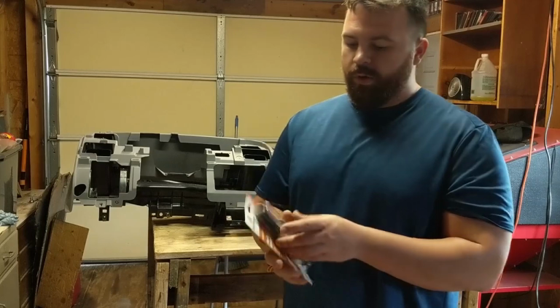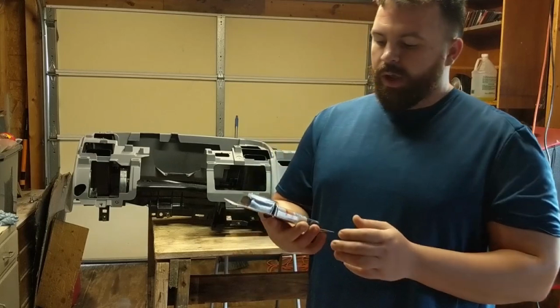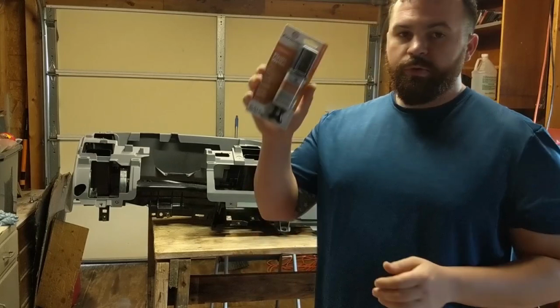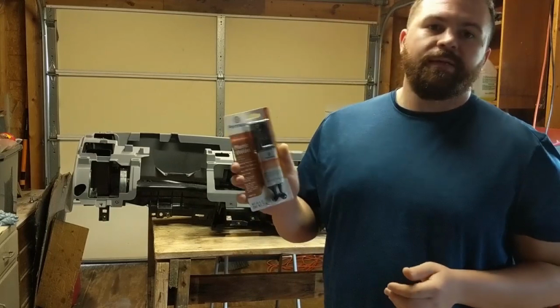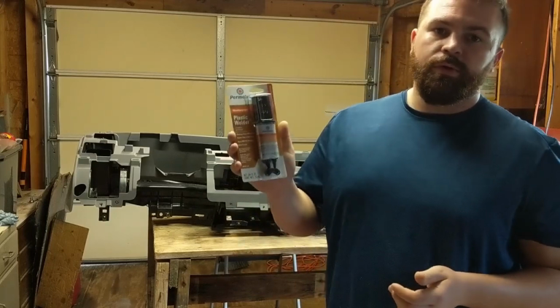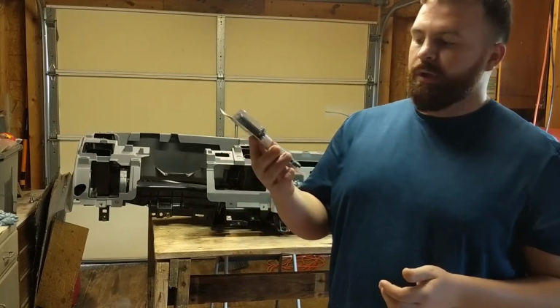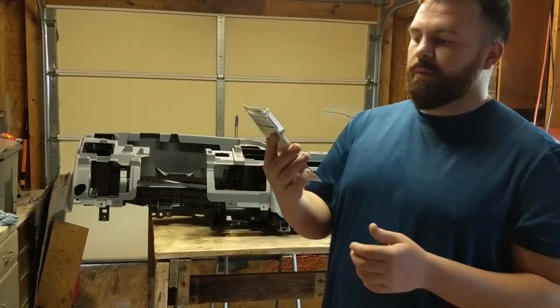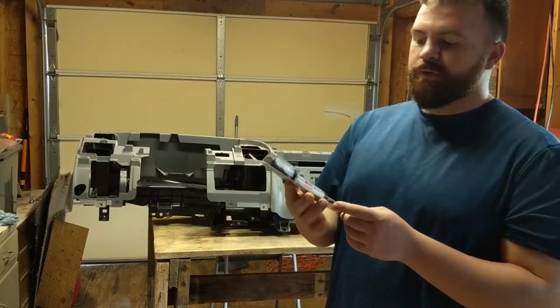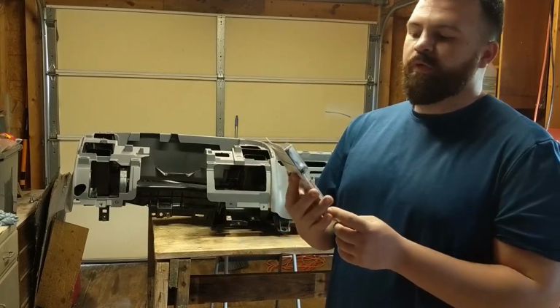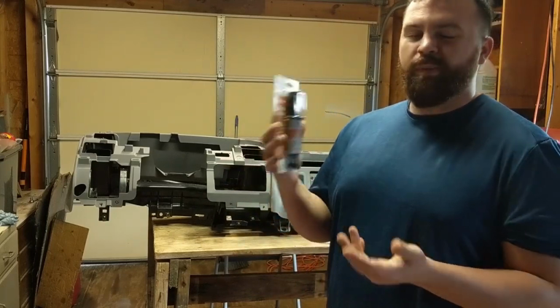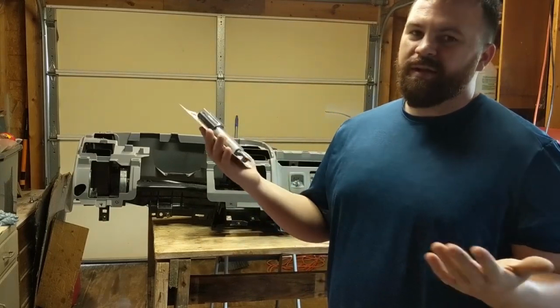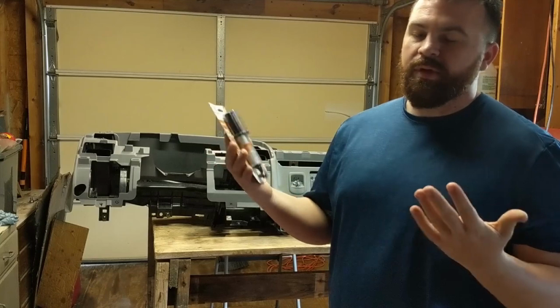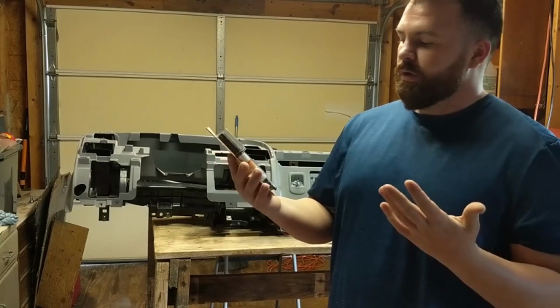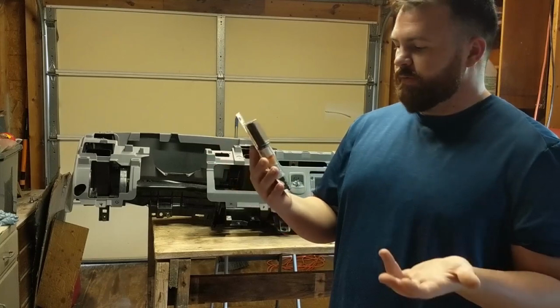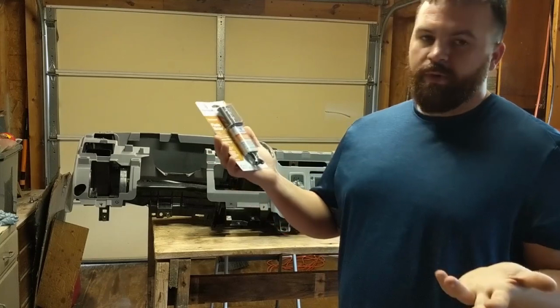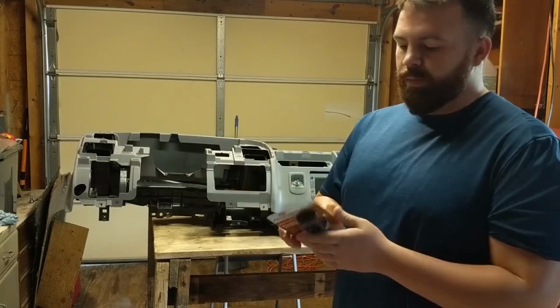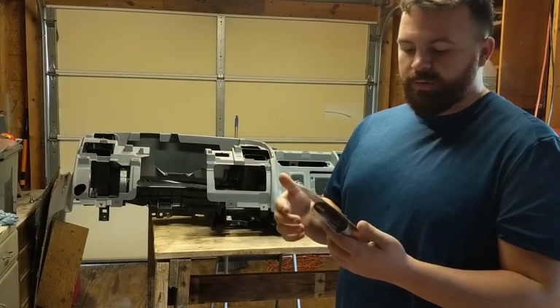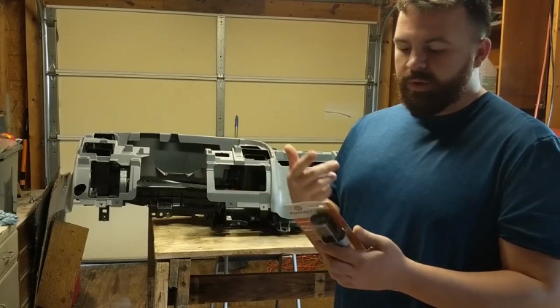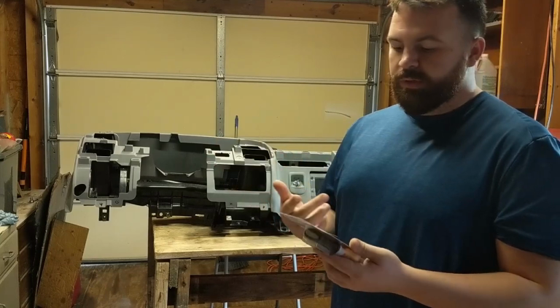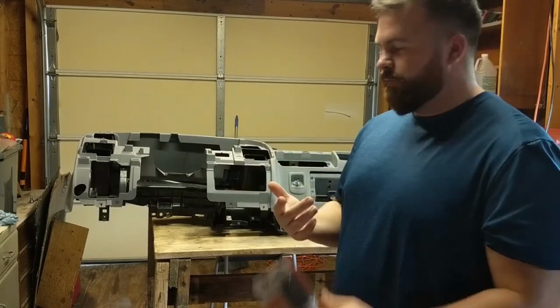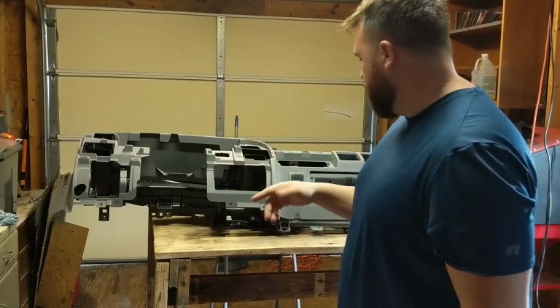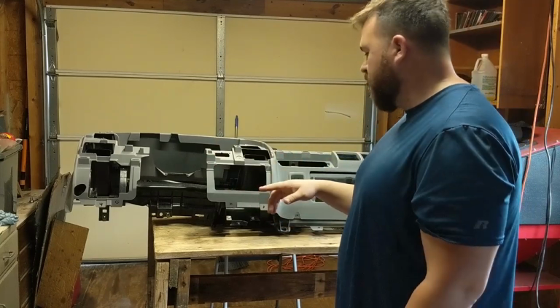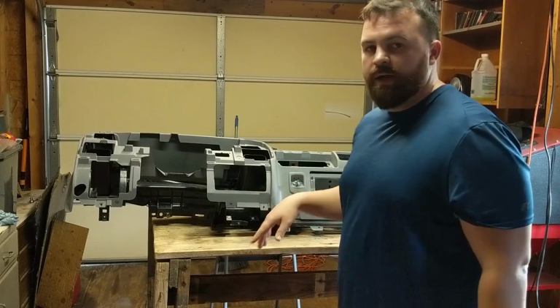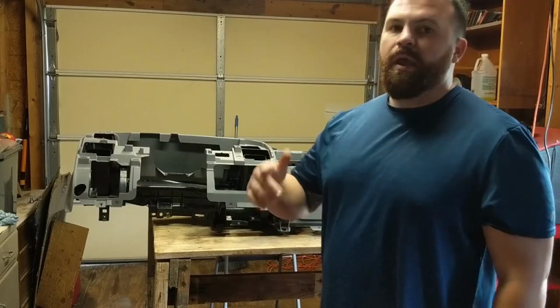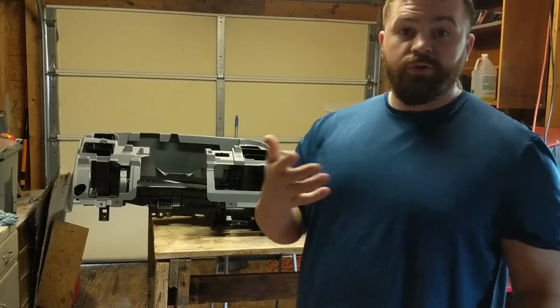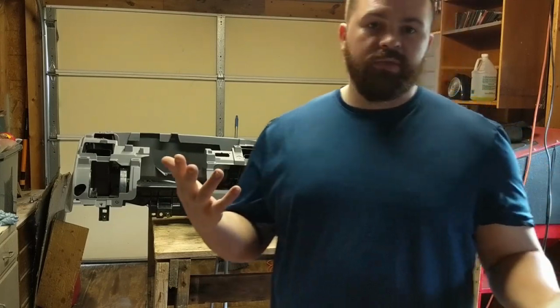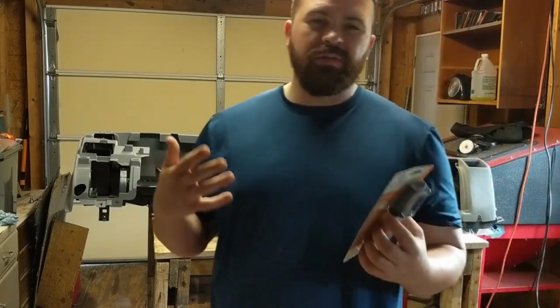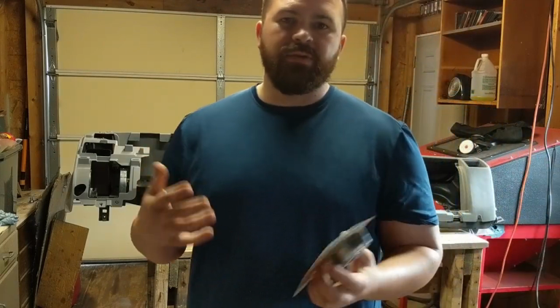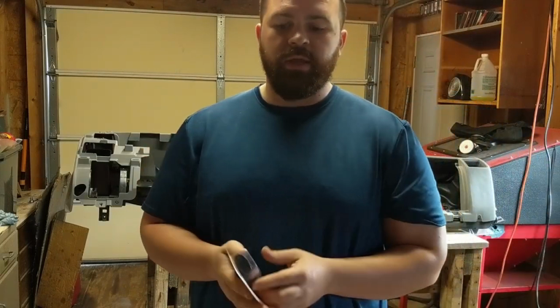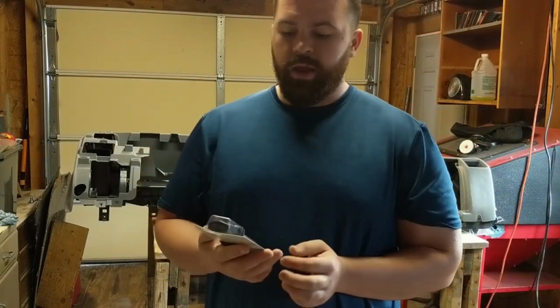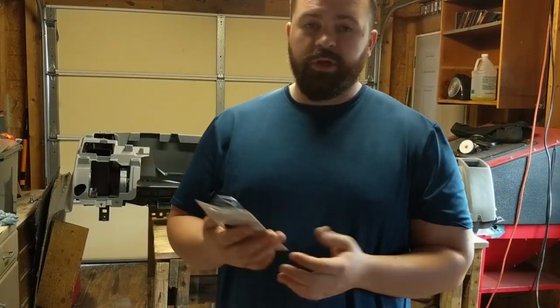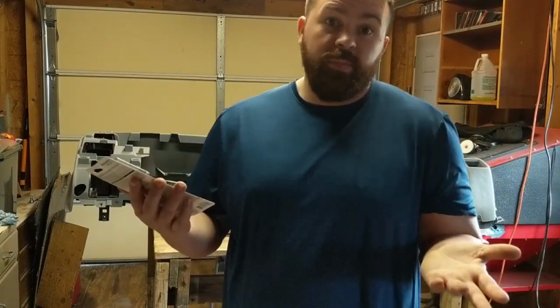So I'm going to use some plastic welder. I've never used this stuff before — it's by Permatex and they always make good stuff, so I figured why not. That's what I'm going to be using to fill in all these cracks, and I'll show you guys what all these little cracks look like. Hopefully it comes out for the best.